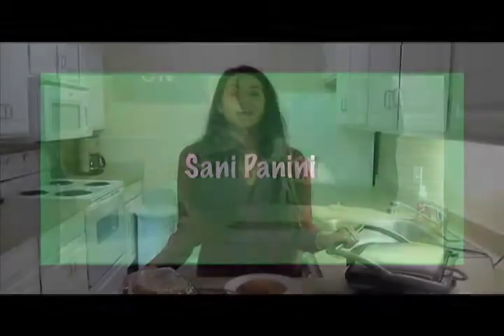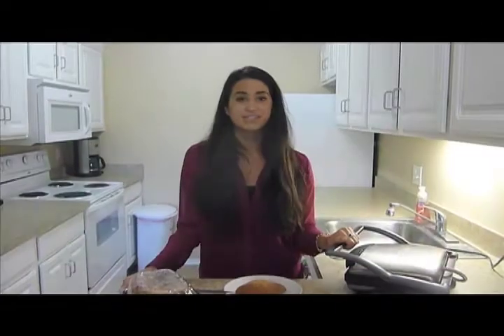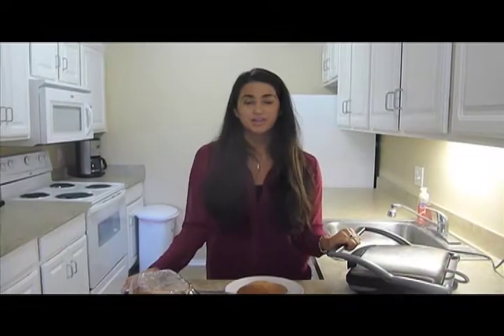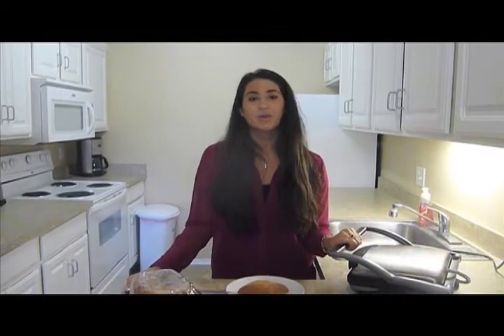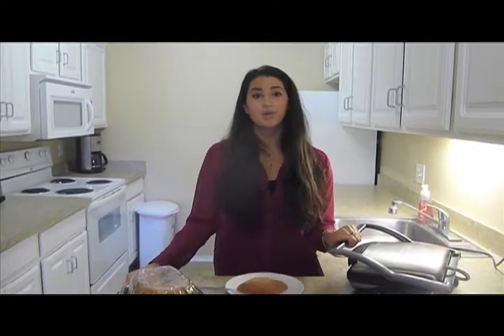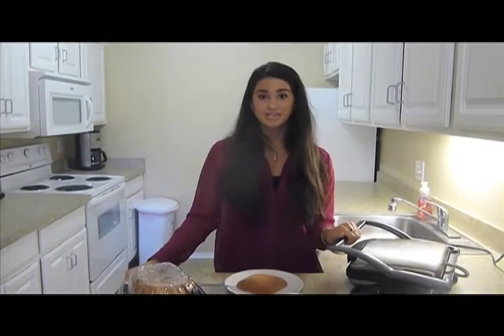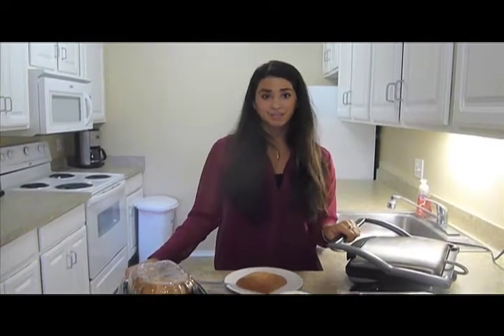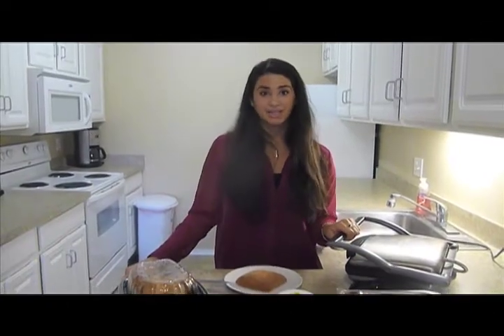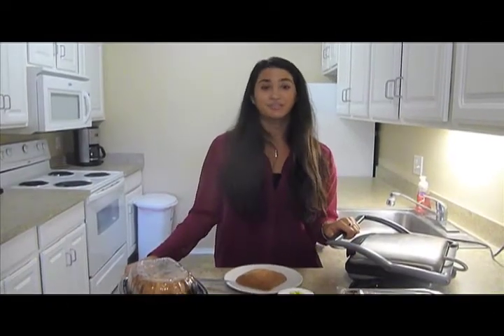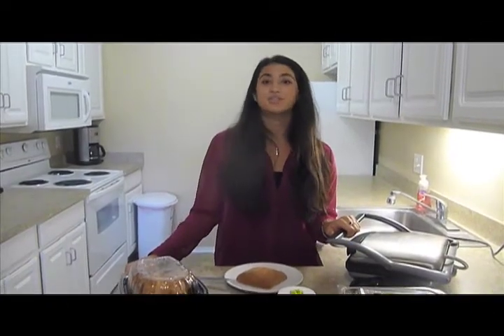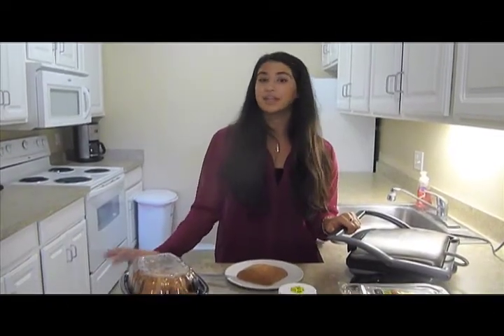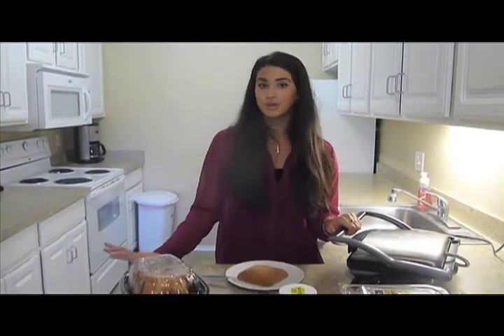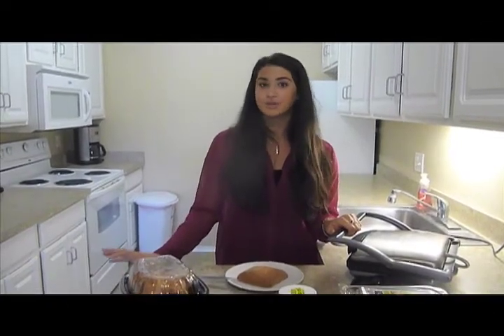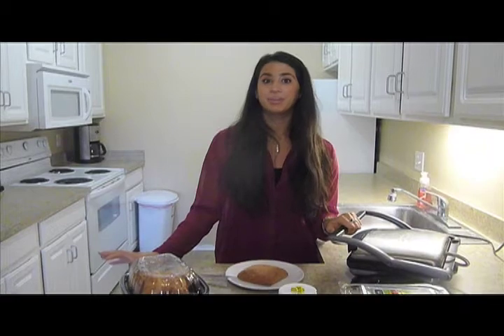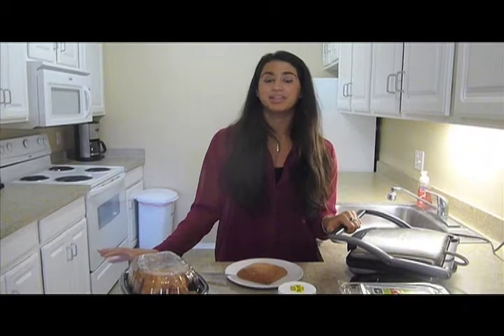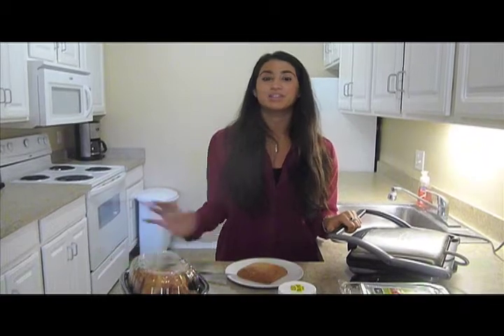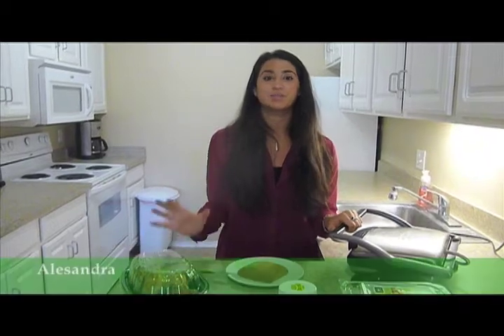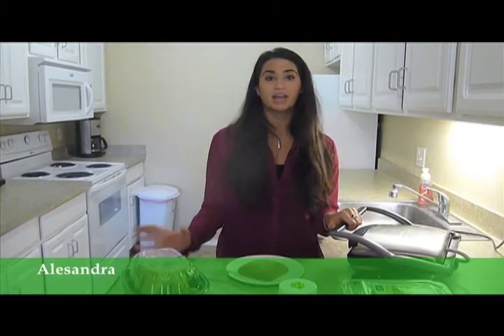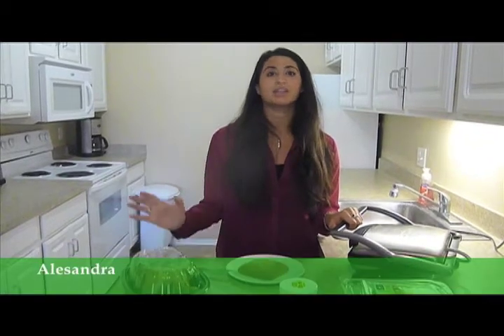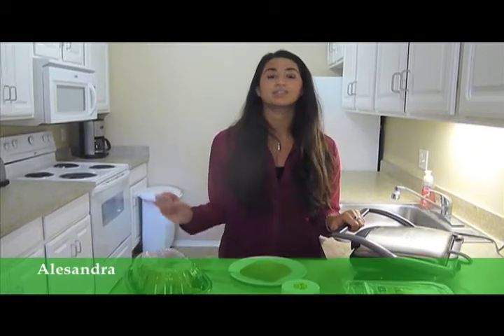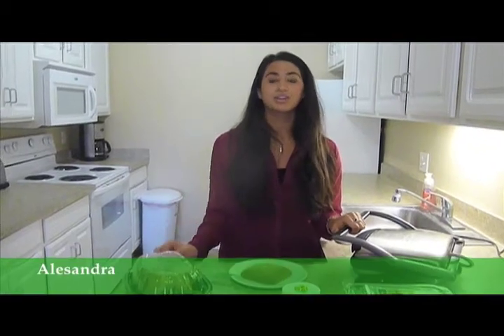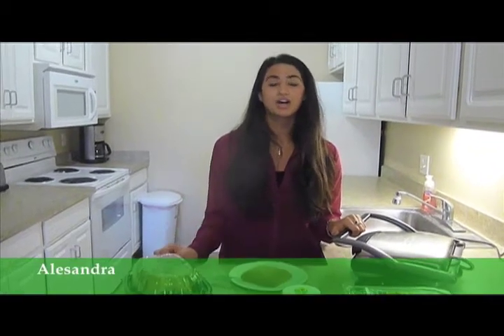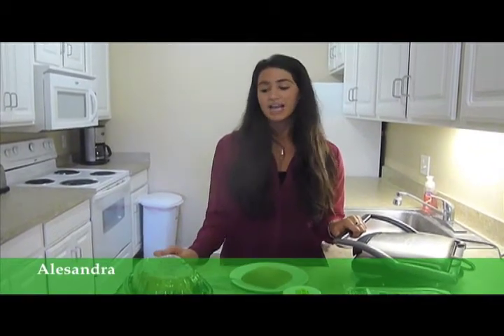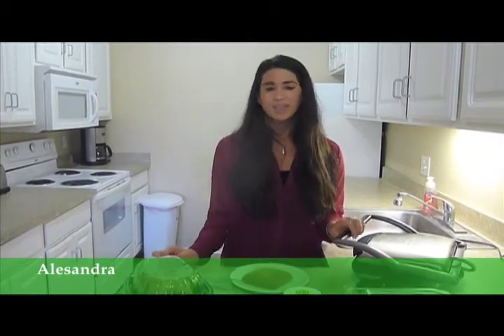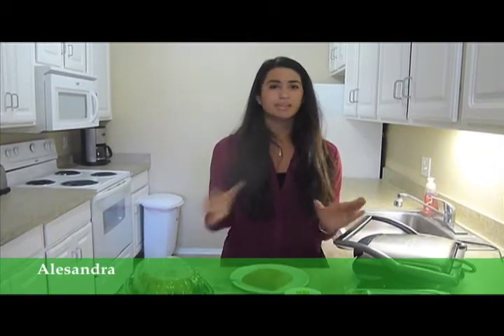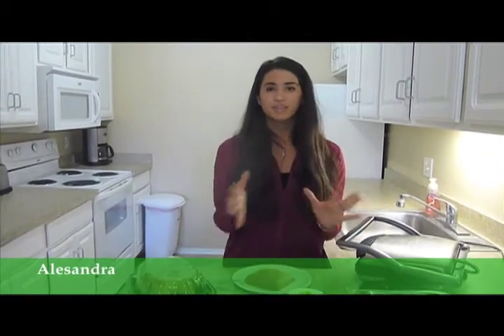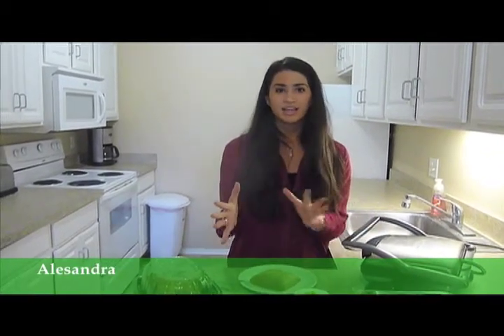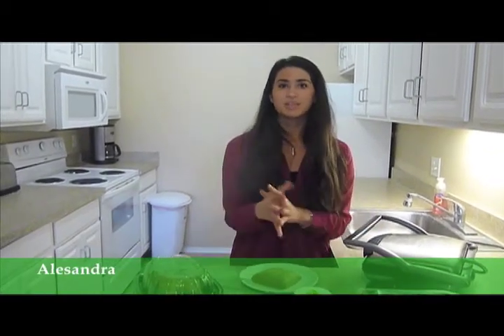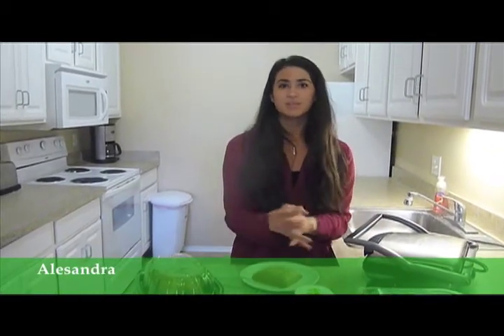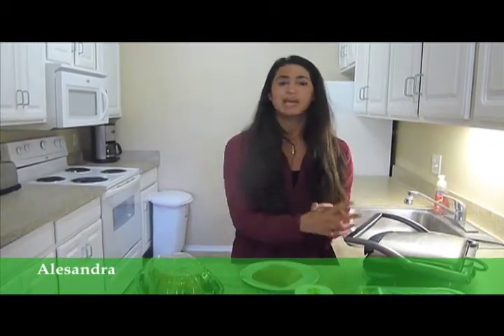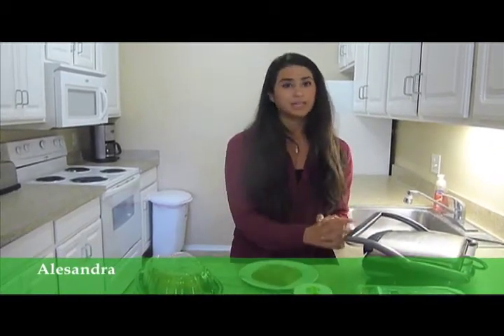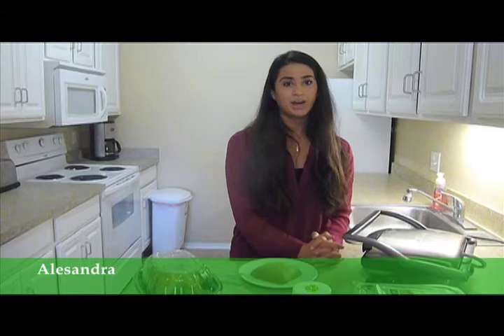I'm Alessandra and you guys are watching Sani Panini. For those of you that don't know, Sani Panini is just for college kids. It's a cooking show that makes everything on the panini maker.